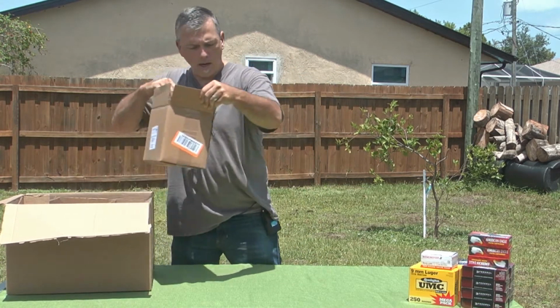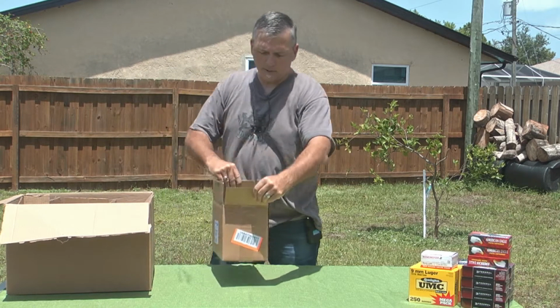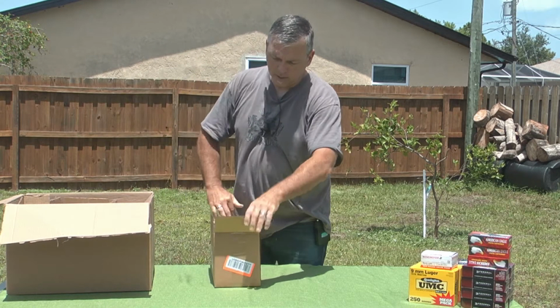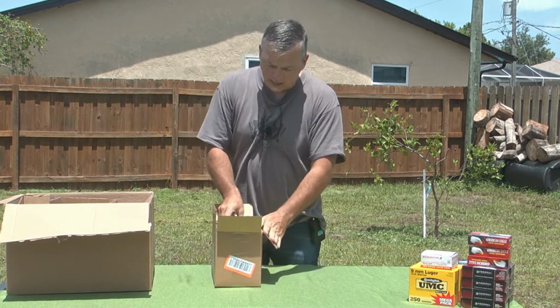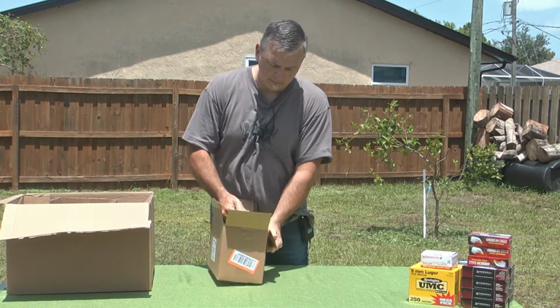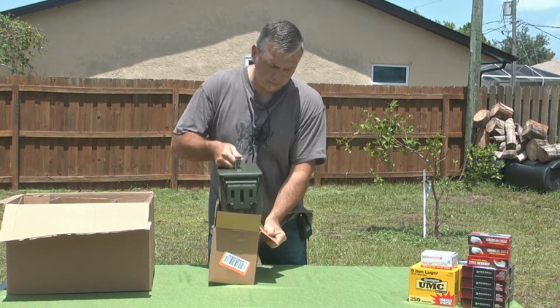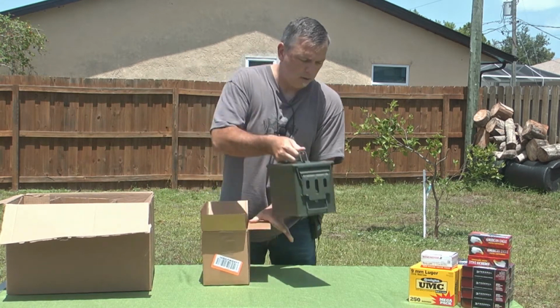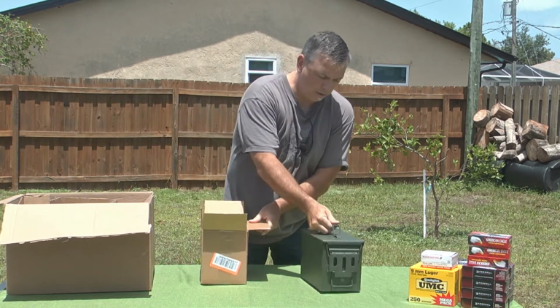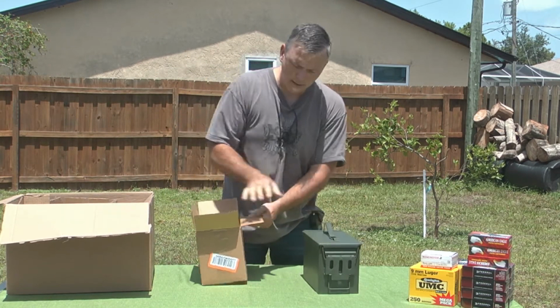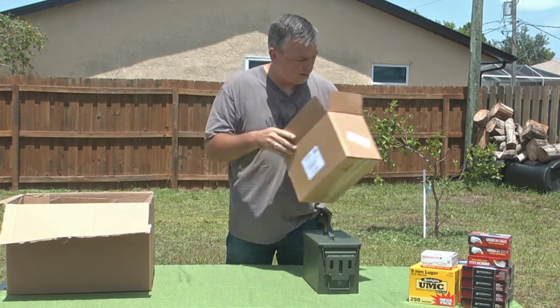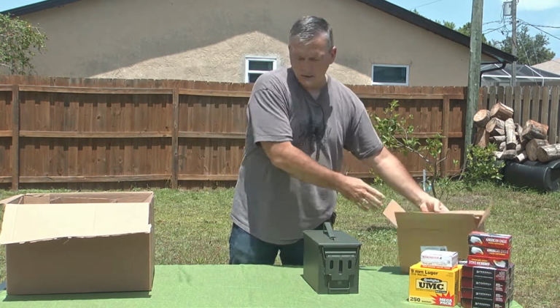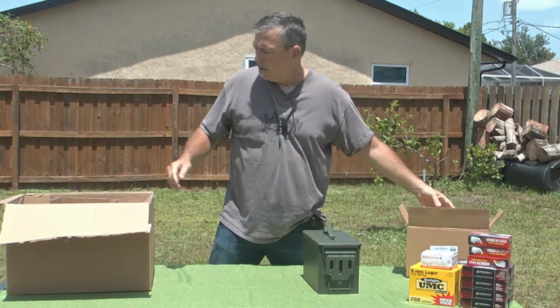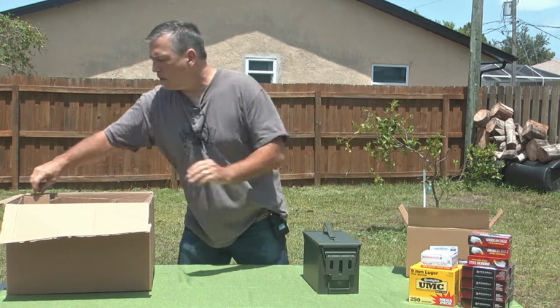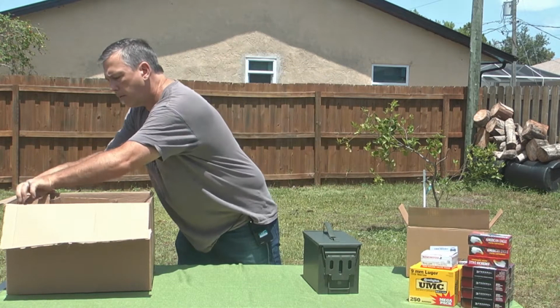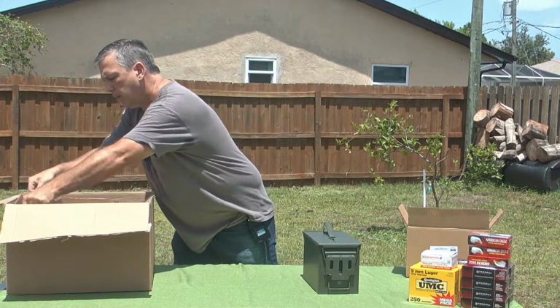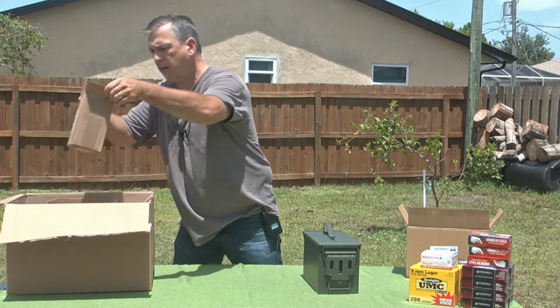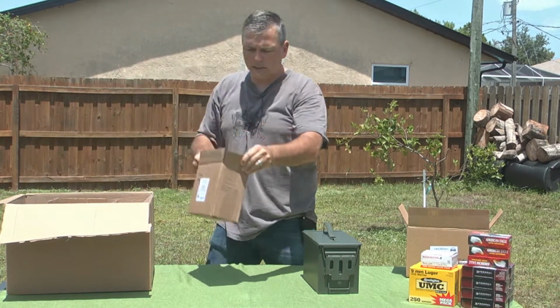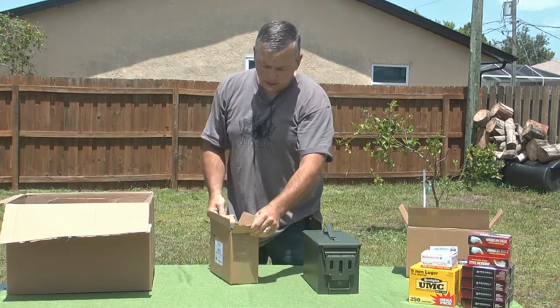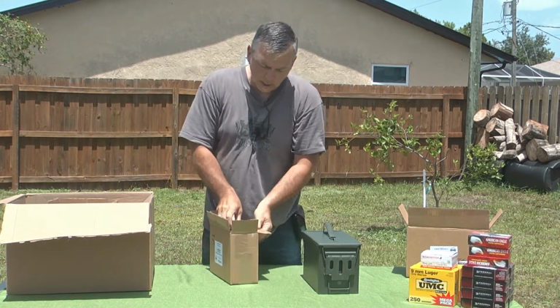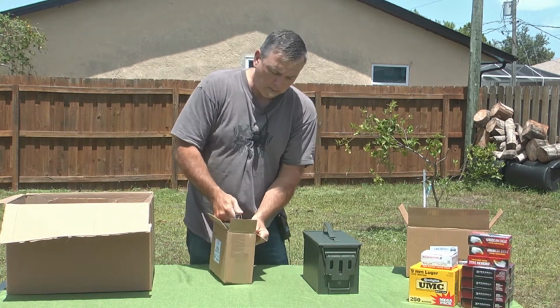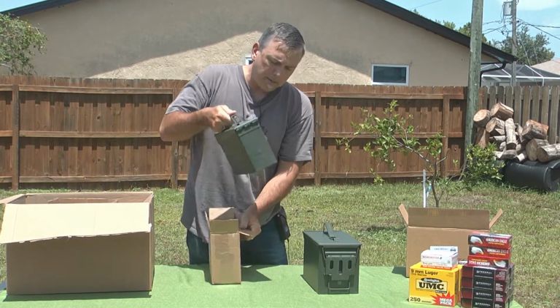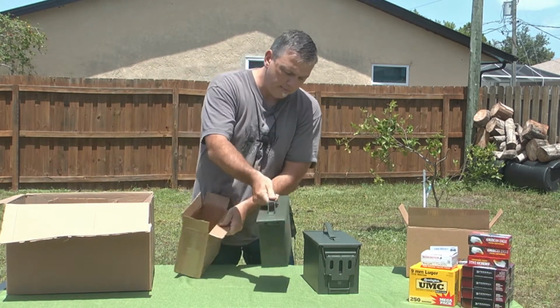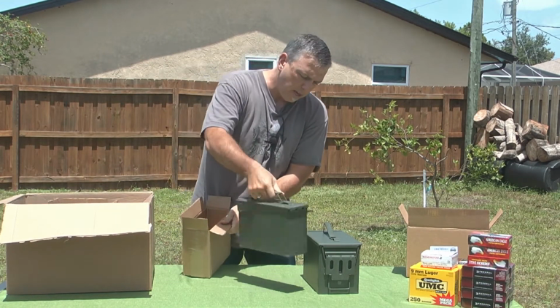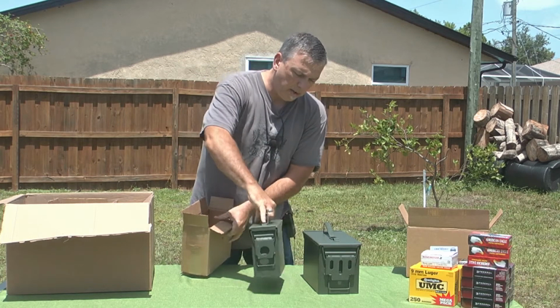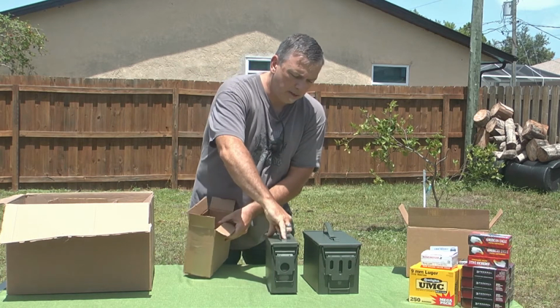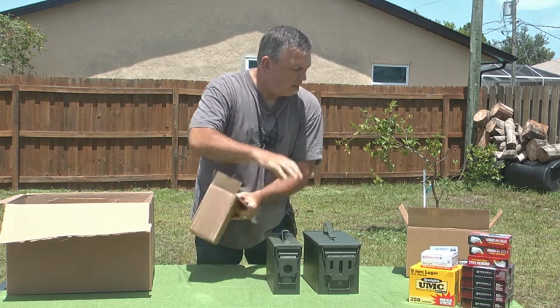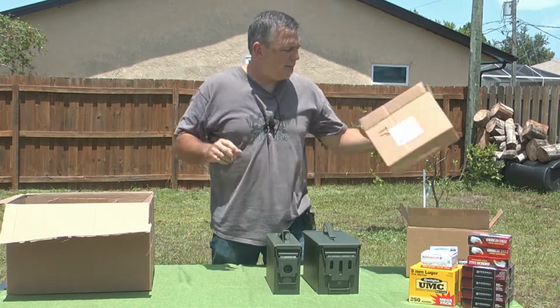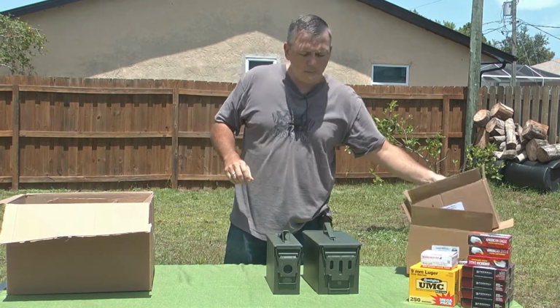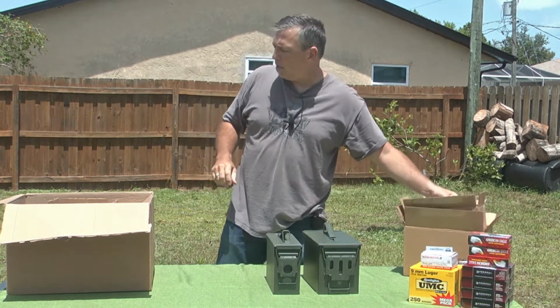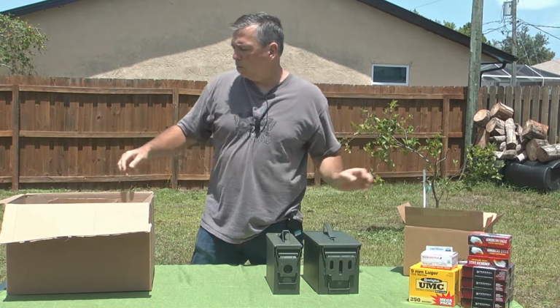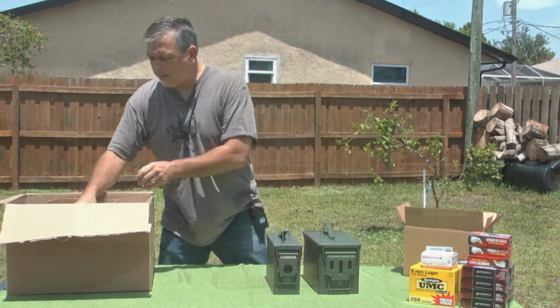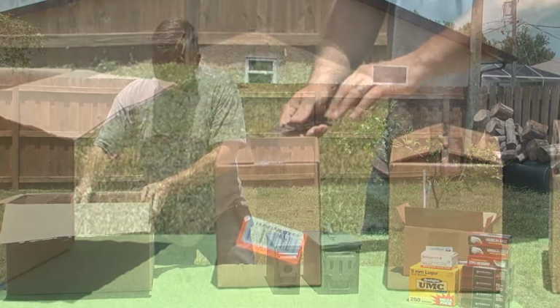Here we have the .50 cal can. We have a .30 cal can. You can see how it comes from Amazon — very, very nifty packaging, no wasted space.